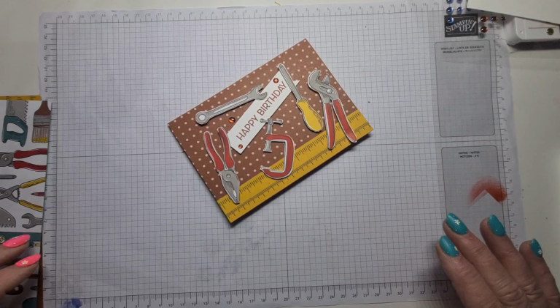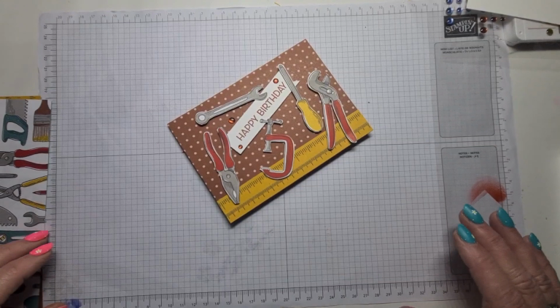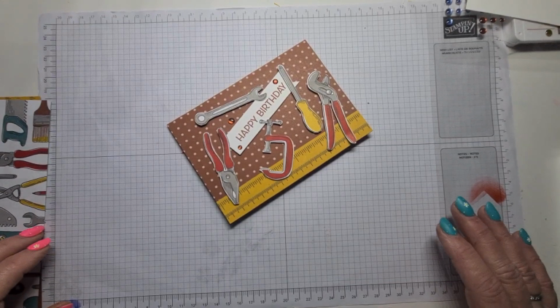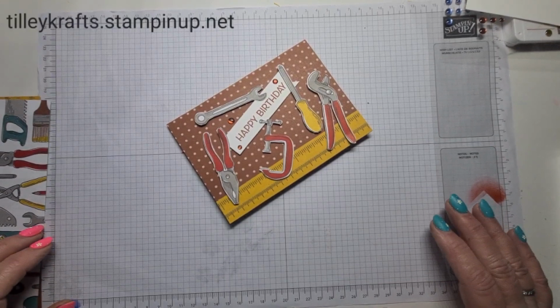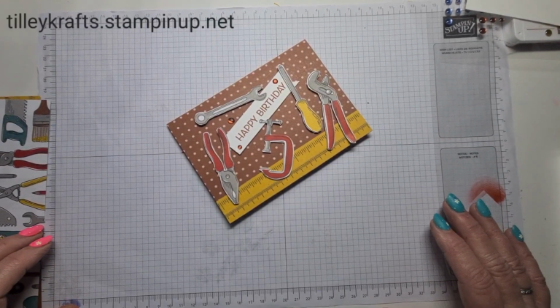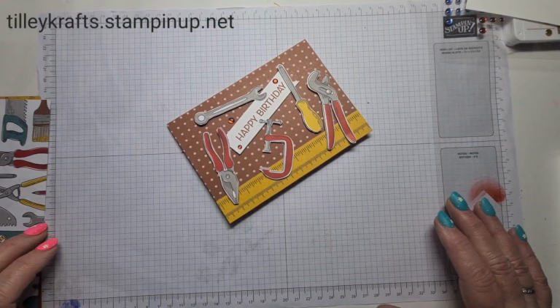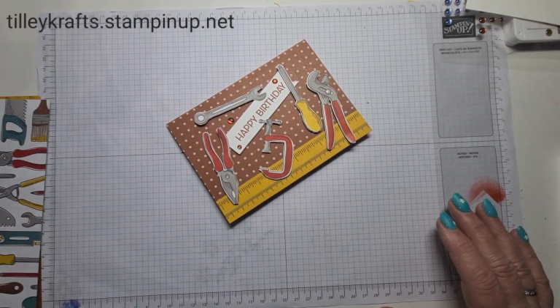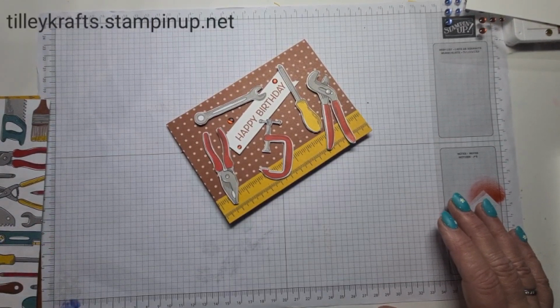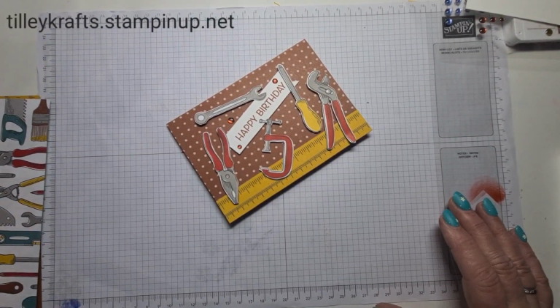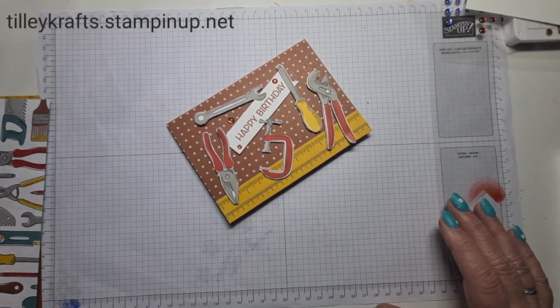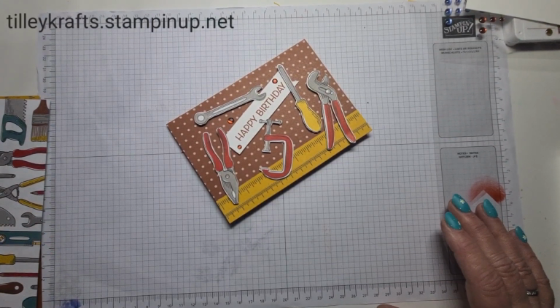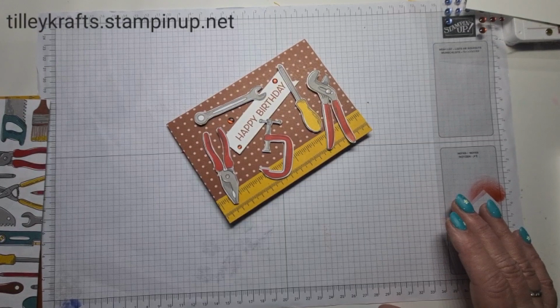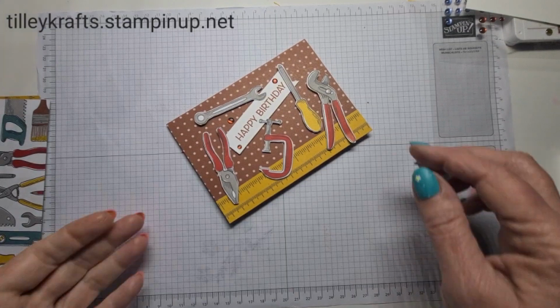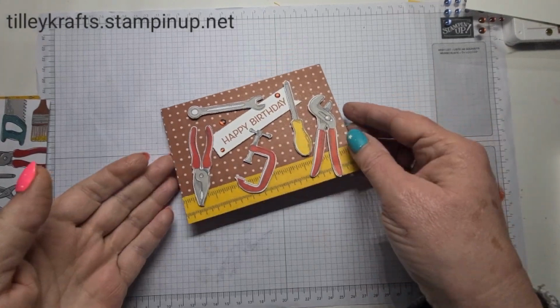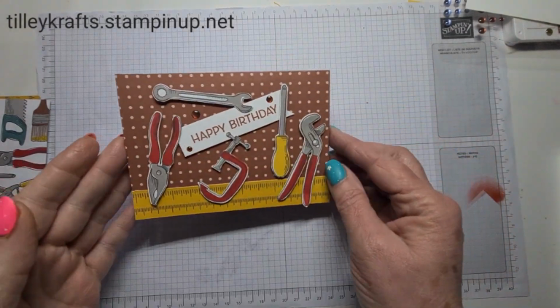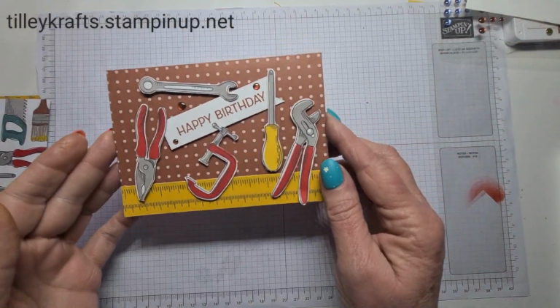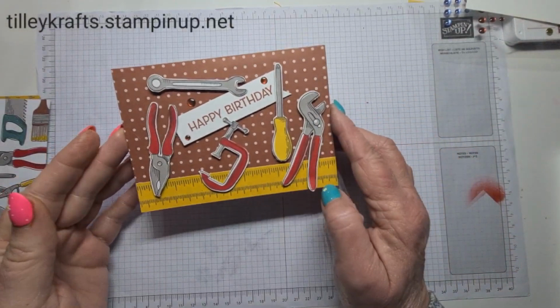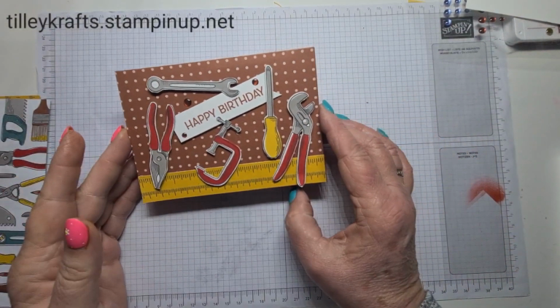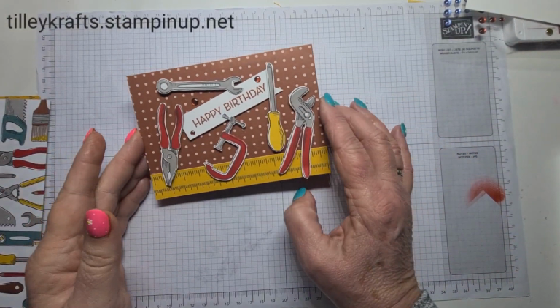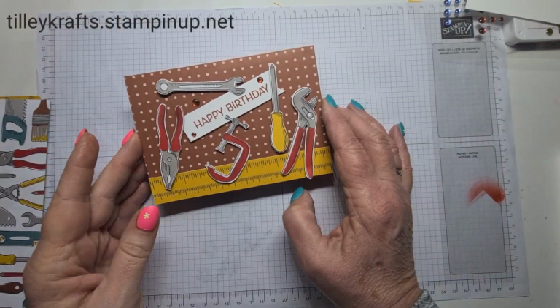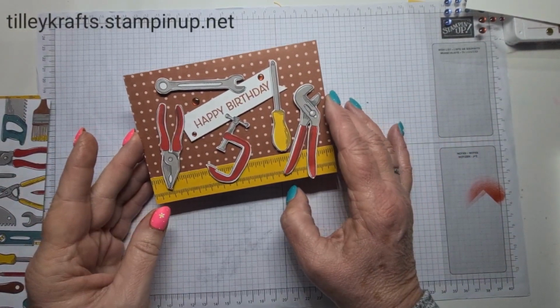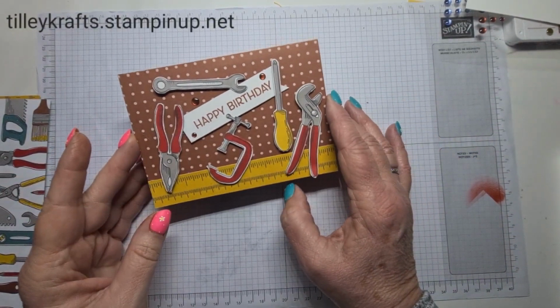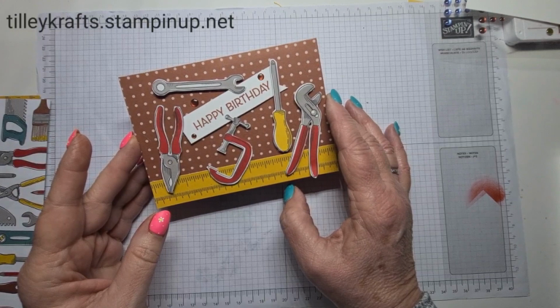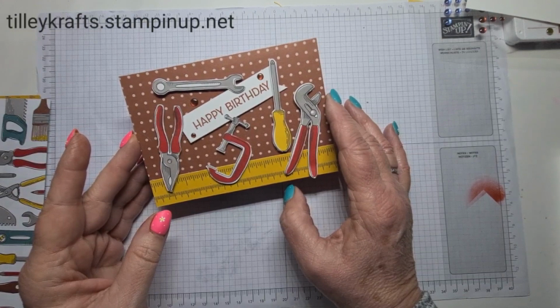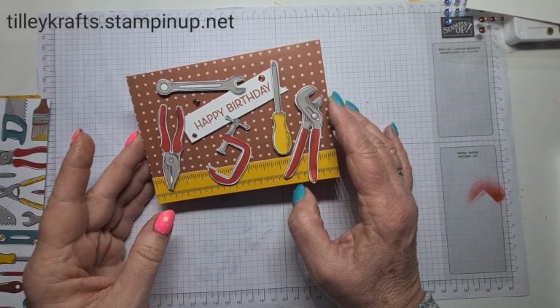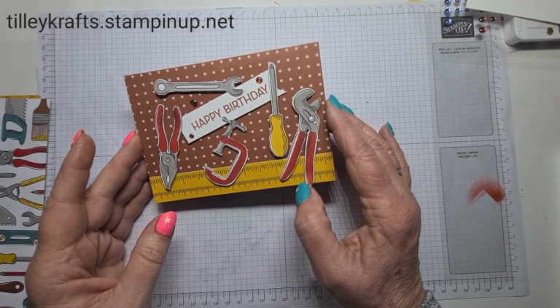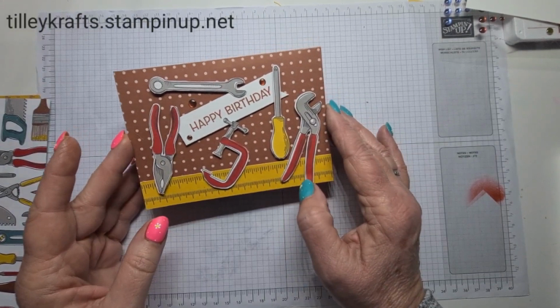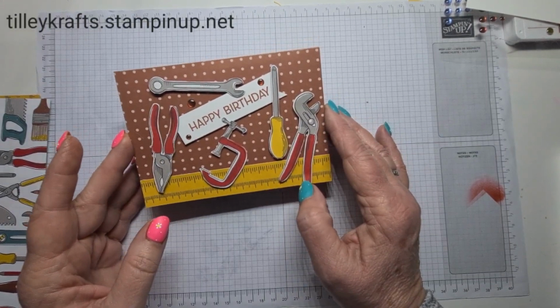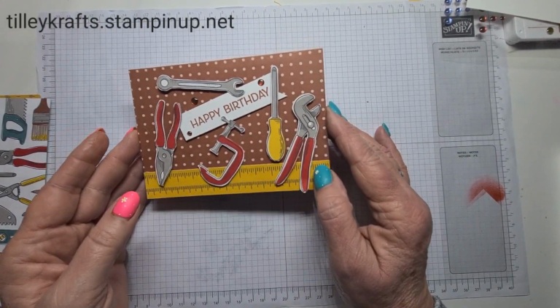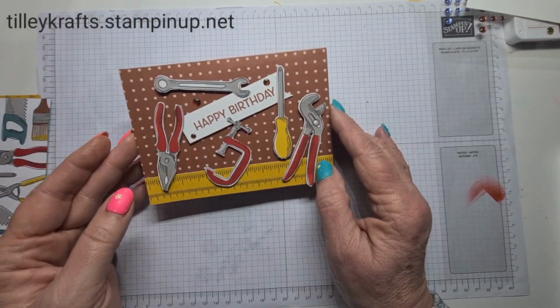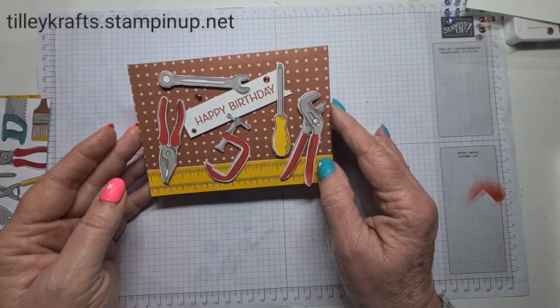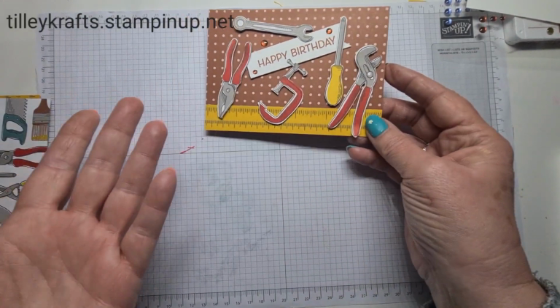Hi, thank you for joining me today. It's Karen from TillyCraft.StampingUp.net. Today this is another video using free papers from Sailabration, just using the DSP because I haven't got the stamp set as yet.